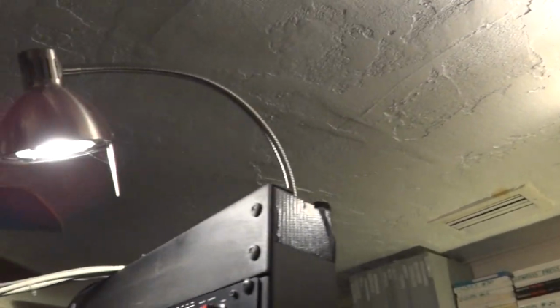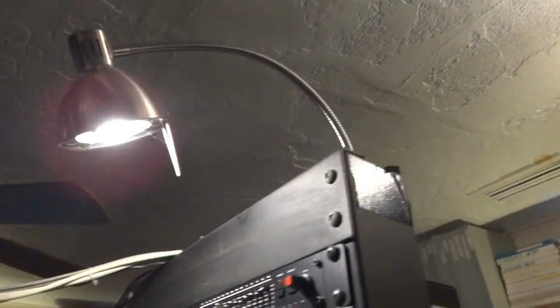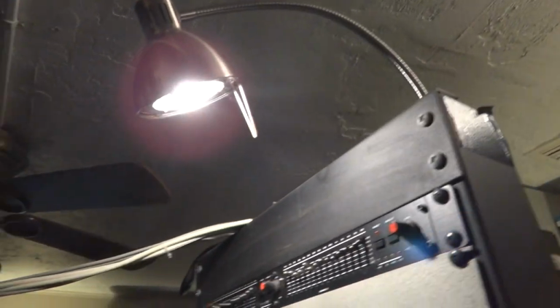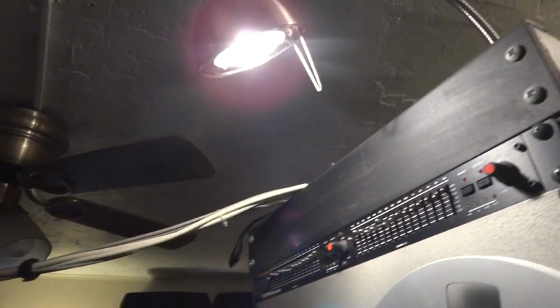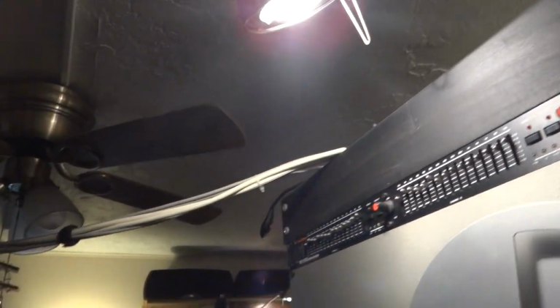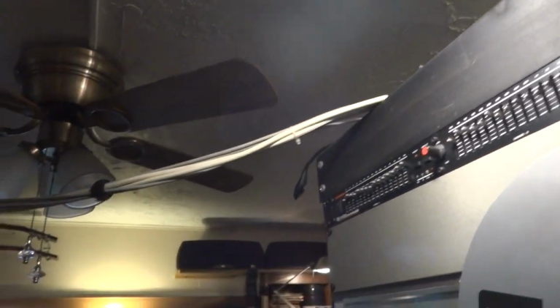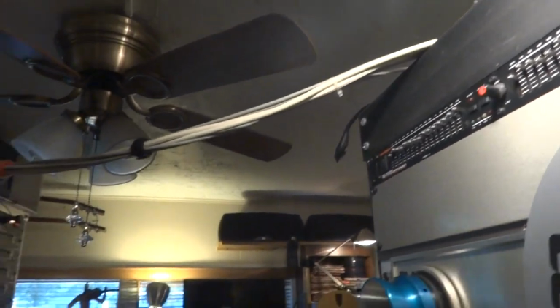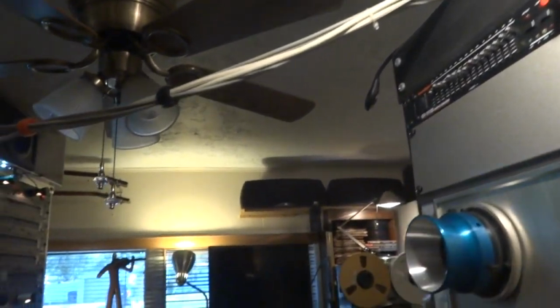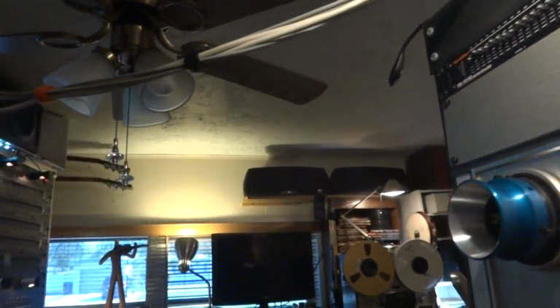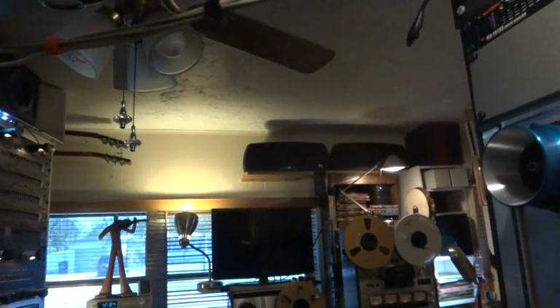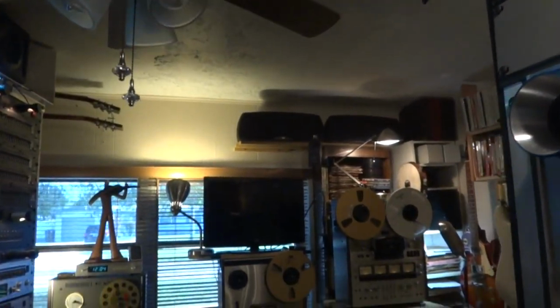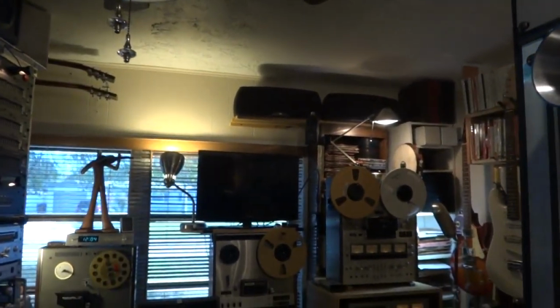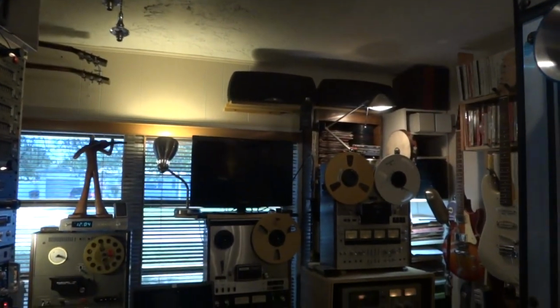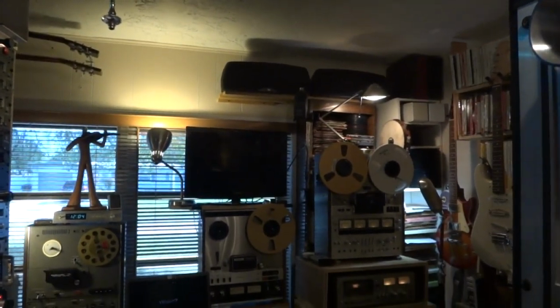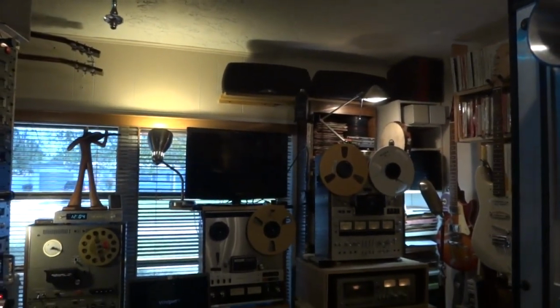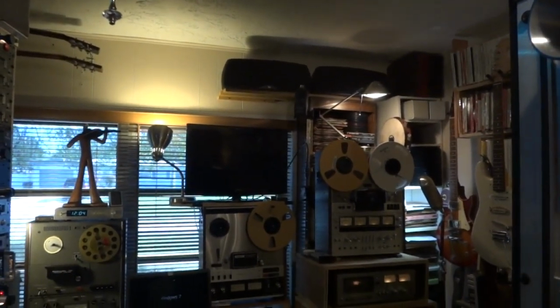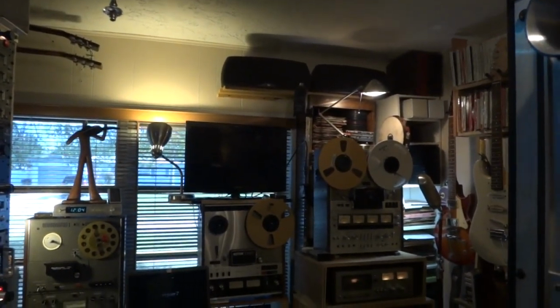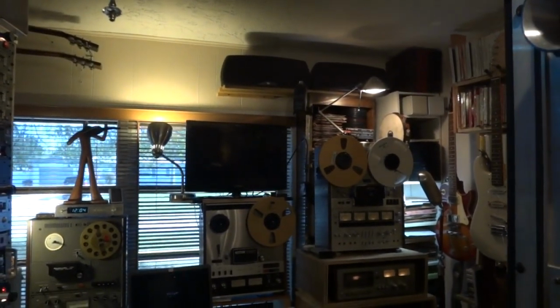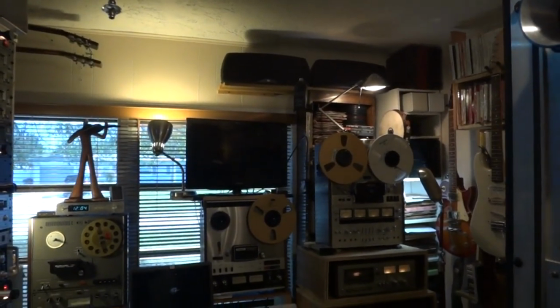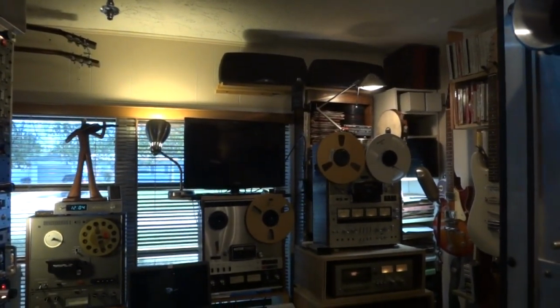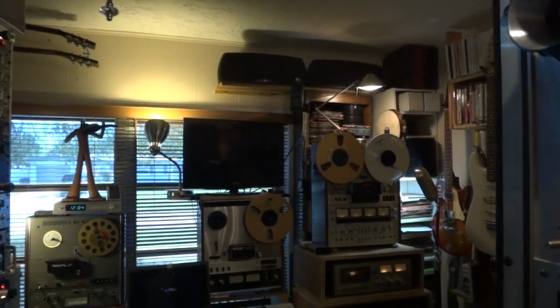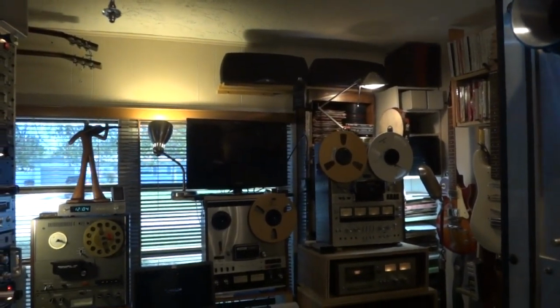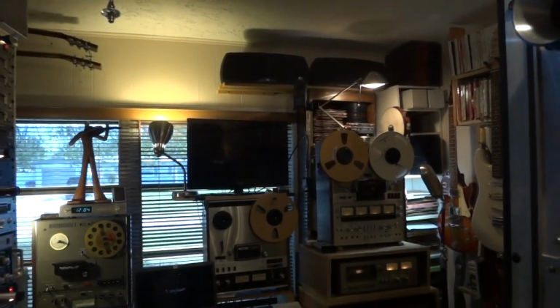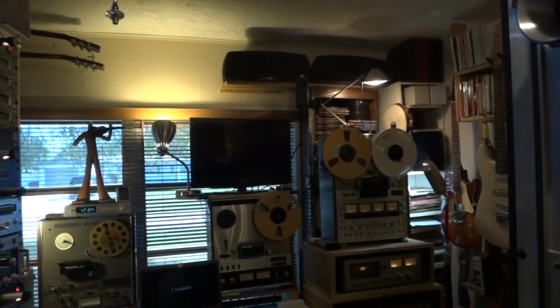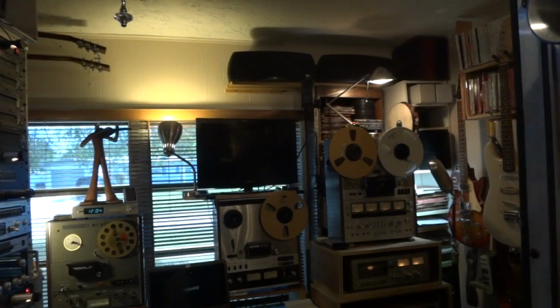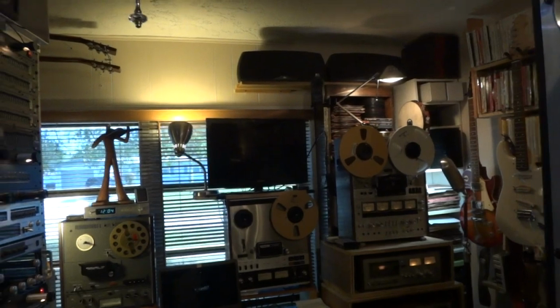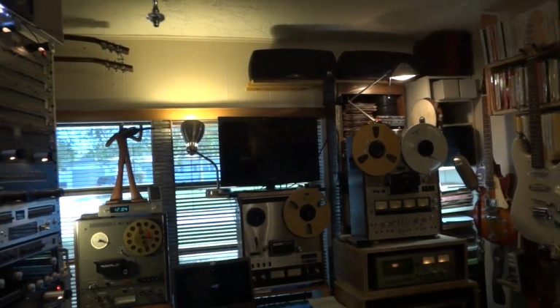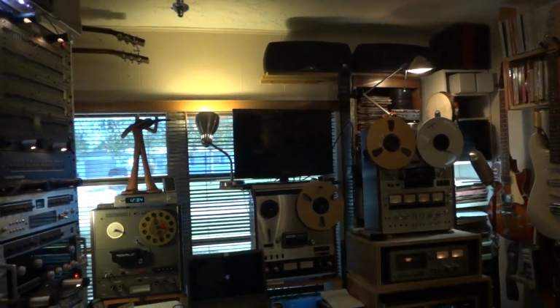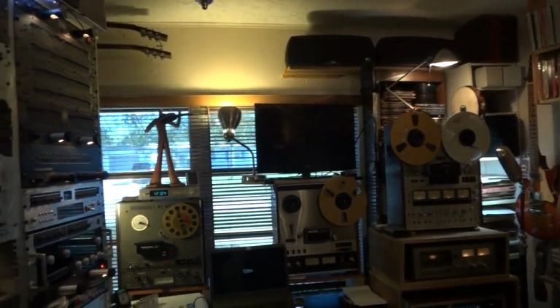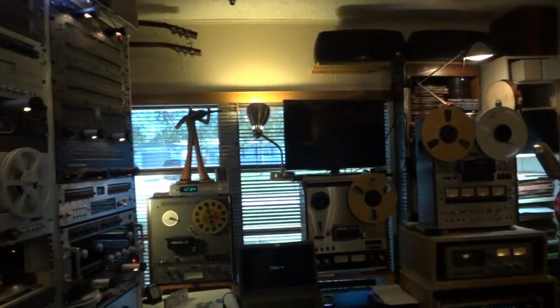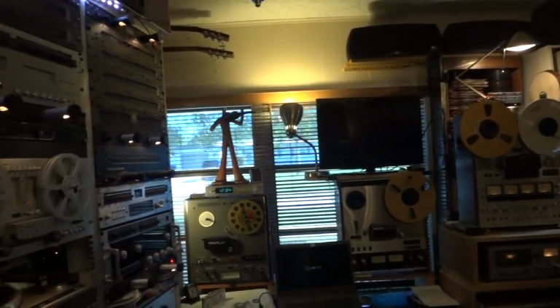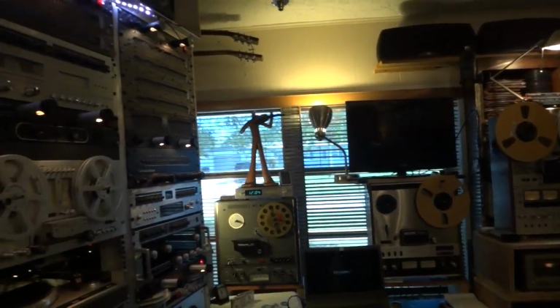So there you have it — vintage audio. It sounds fabulous; once you've heard reel-to-reel tape you're spoiled.